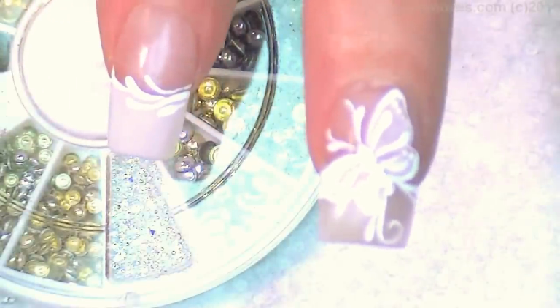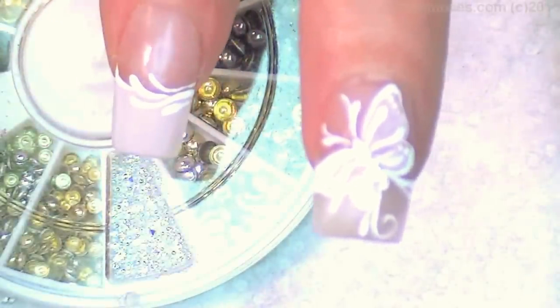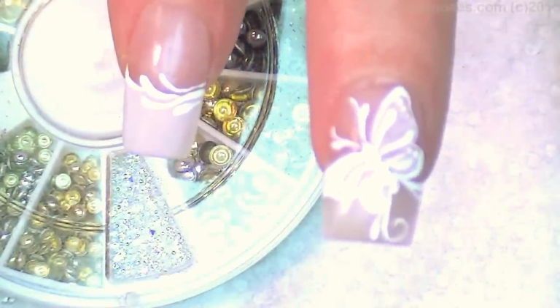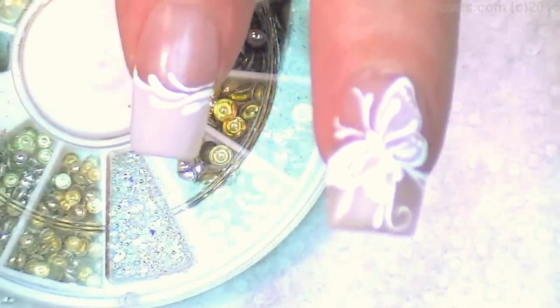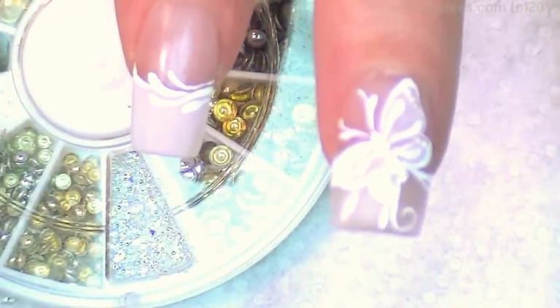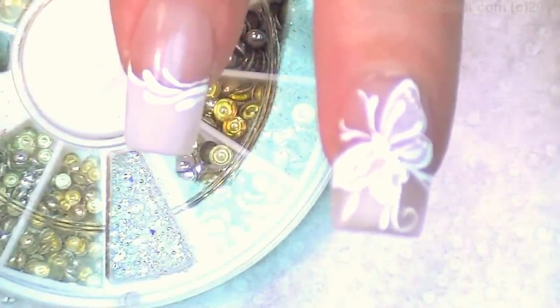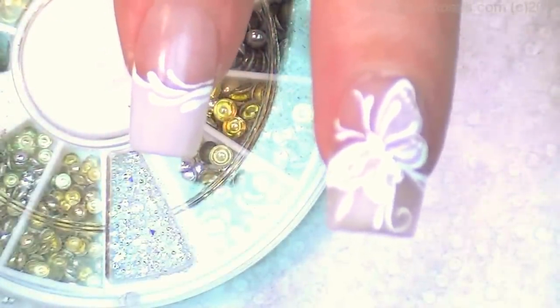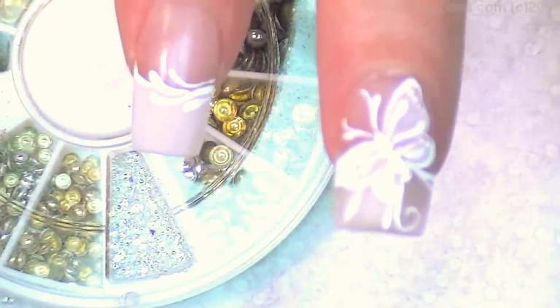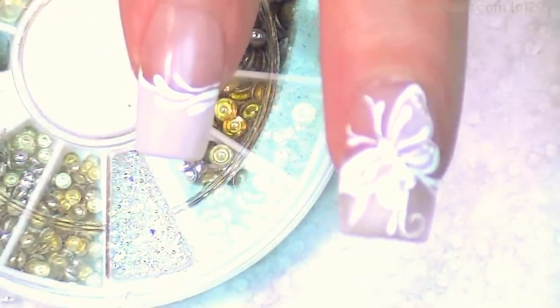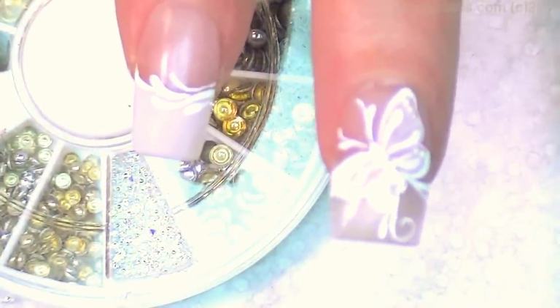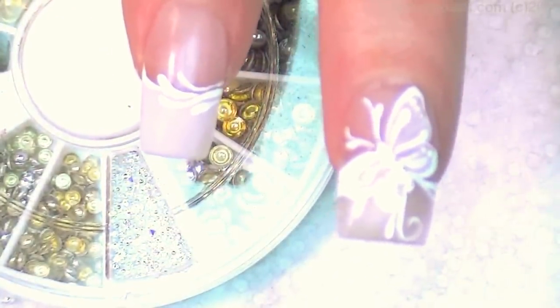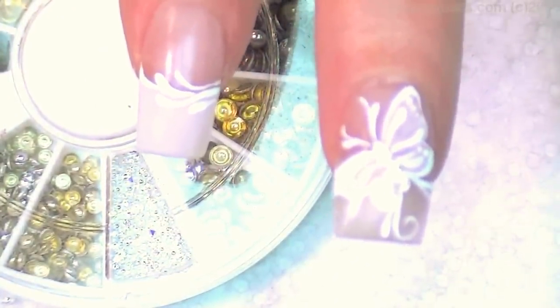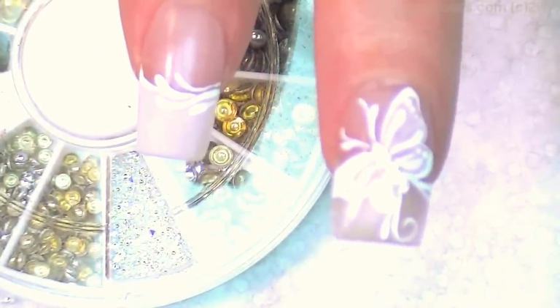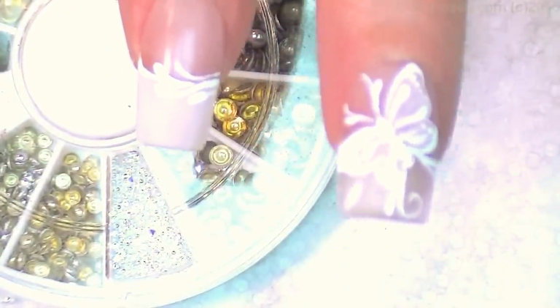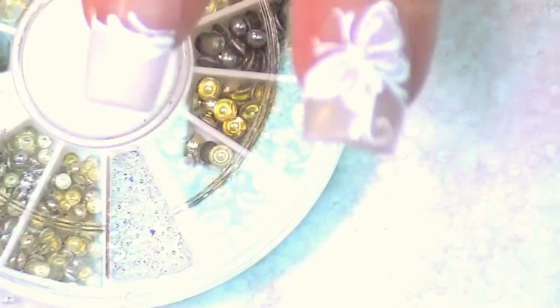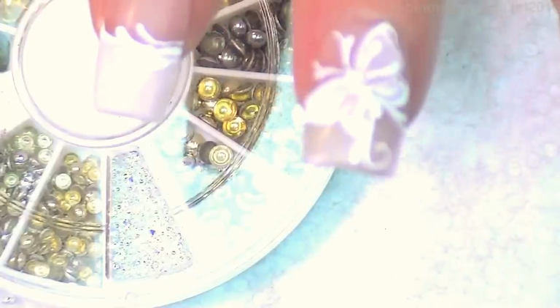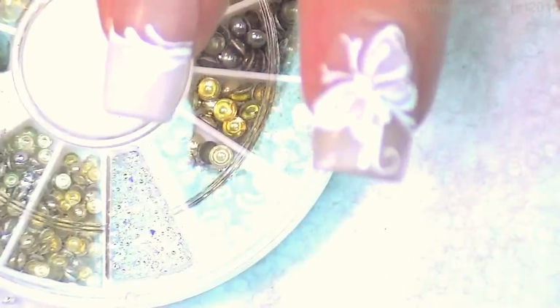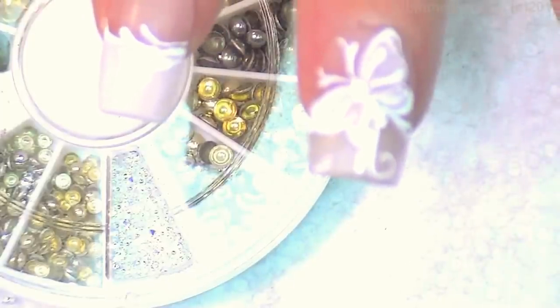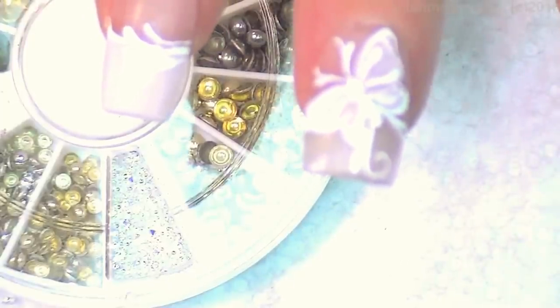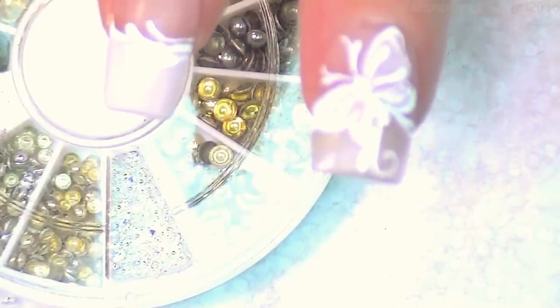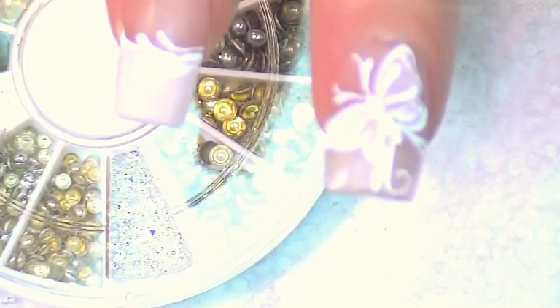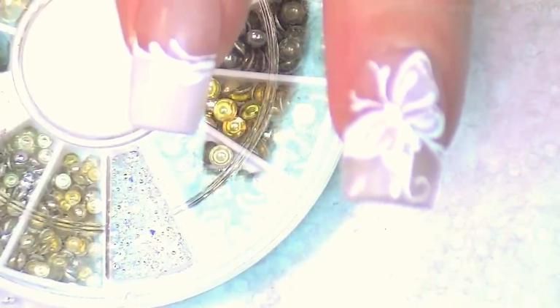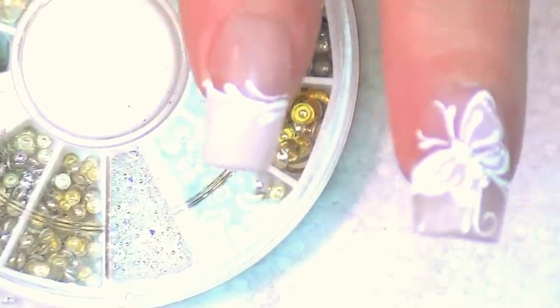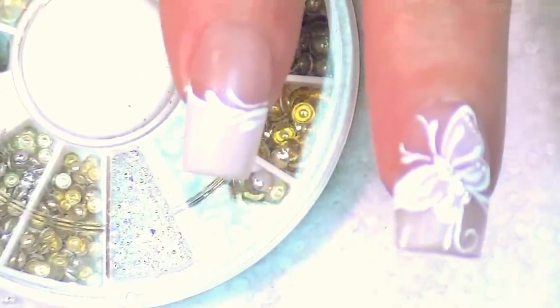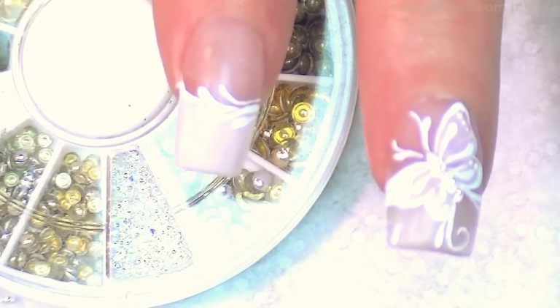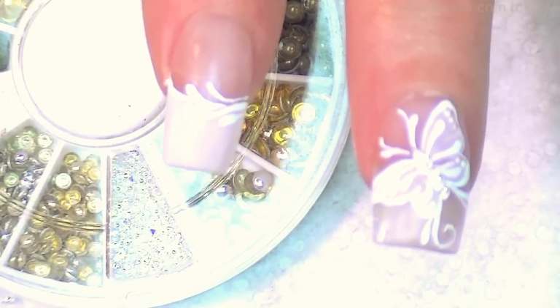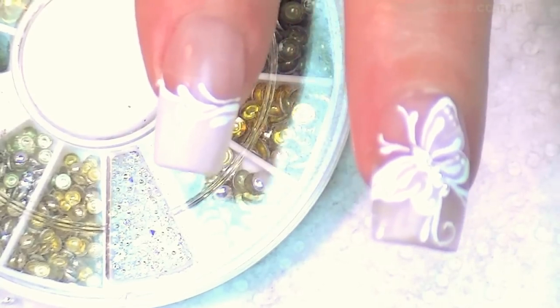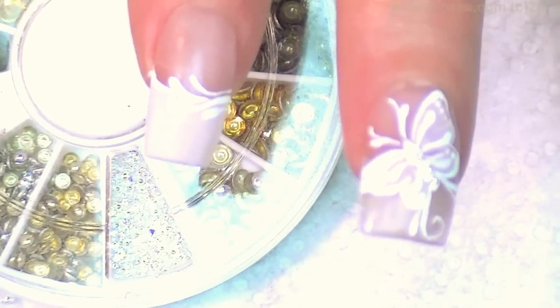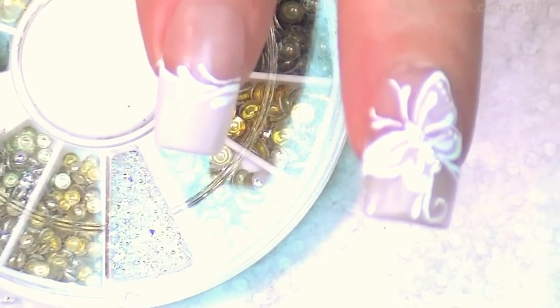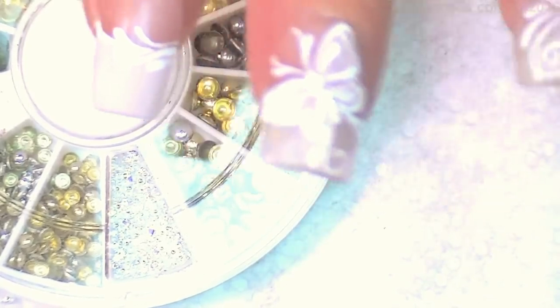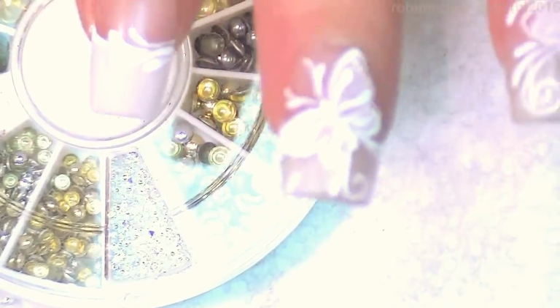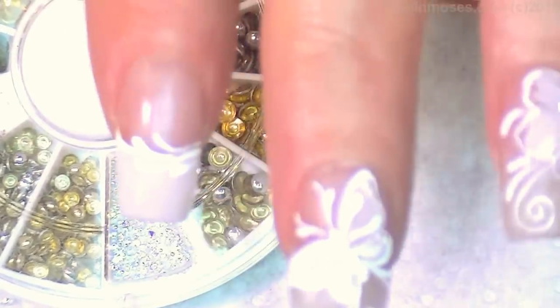All I'm saying is that these would be perfect for a wedding. No, I'm not getting married. Oh, come on, Evil Client — you've got the nails! I don't care.